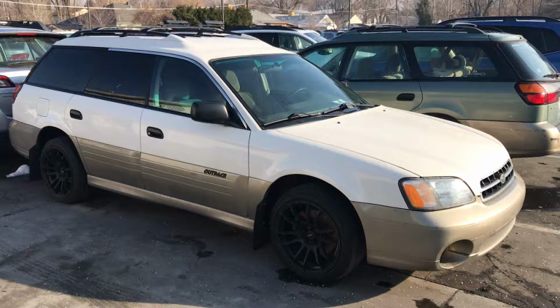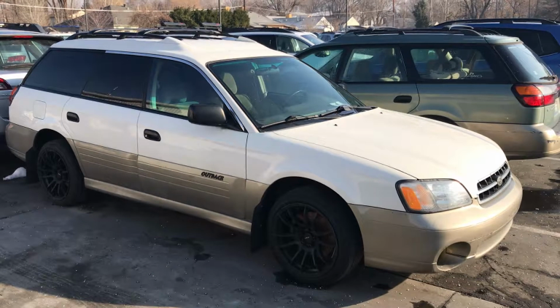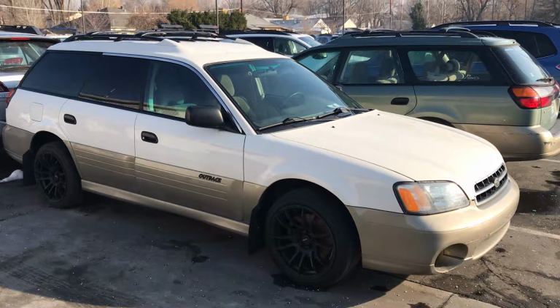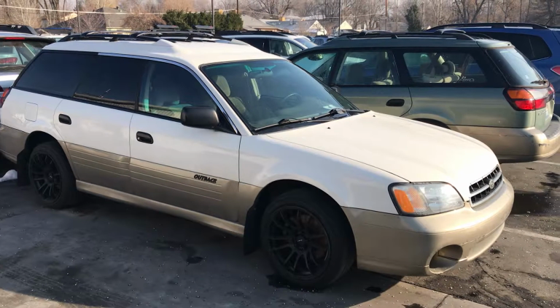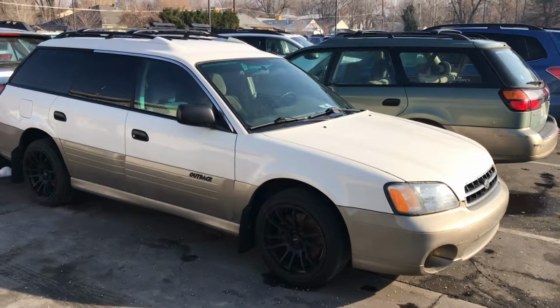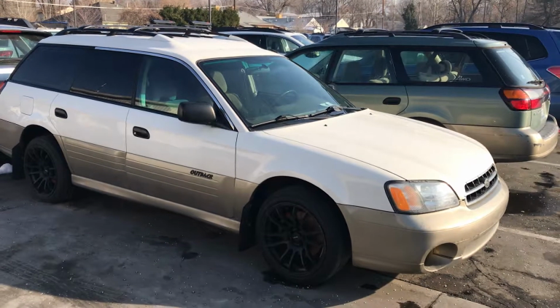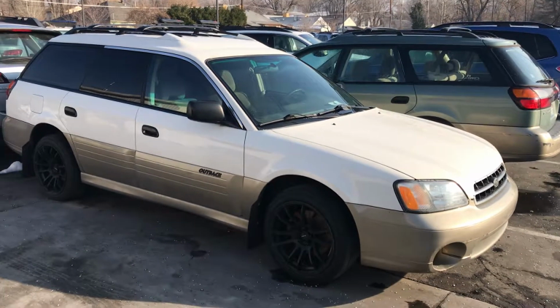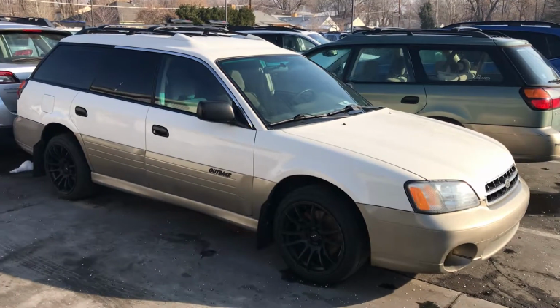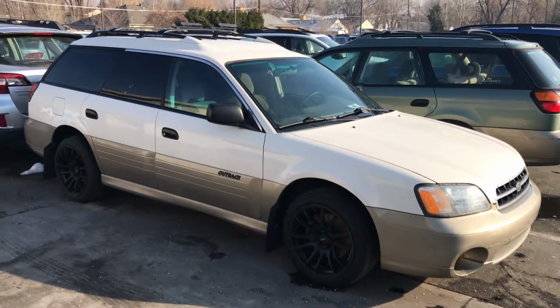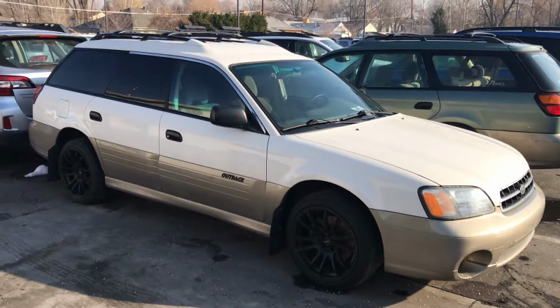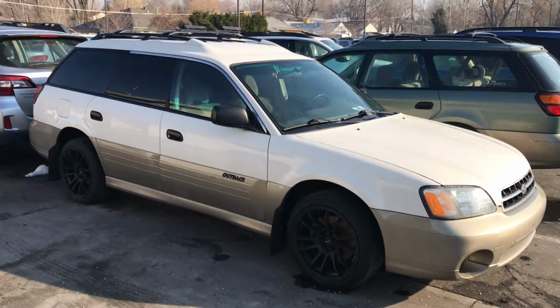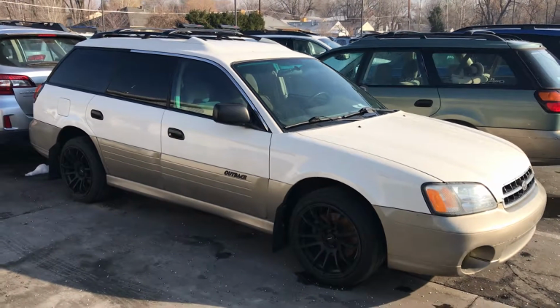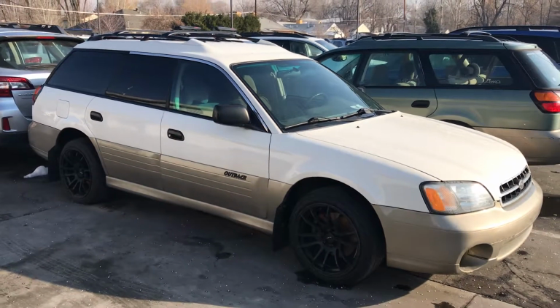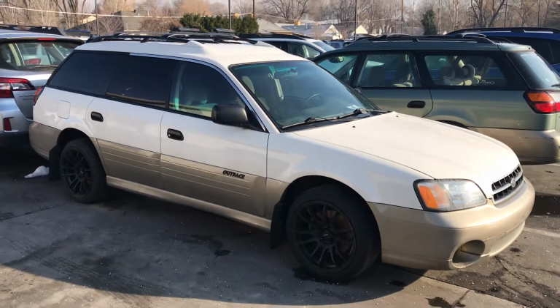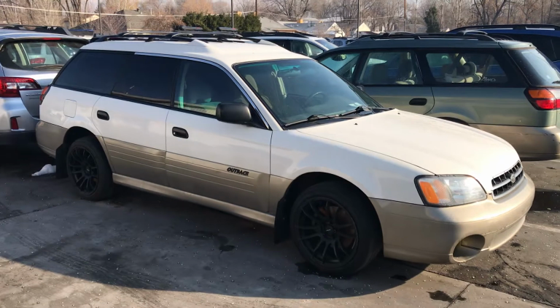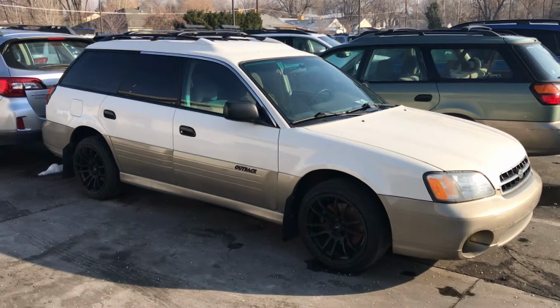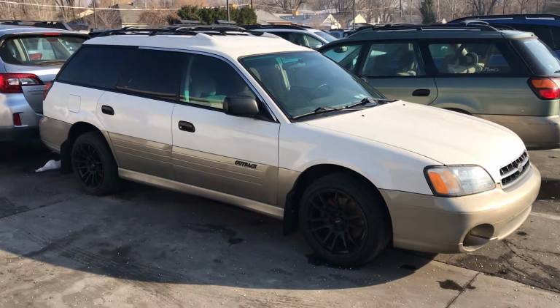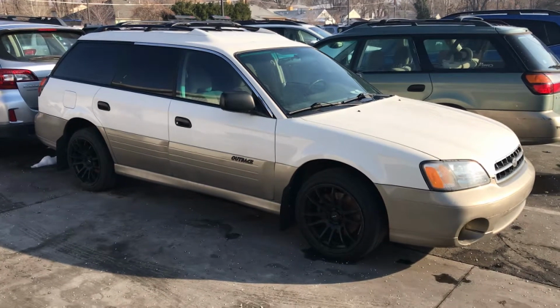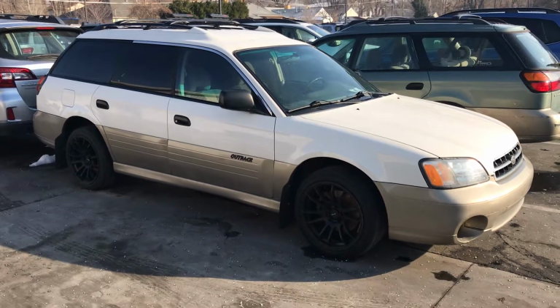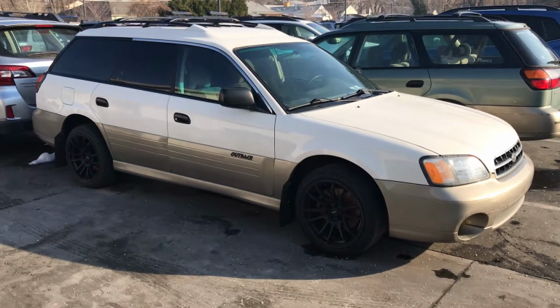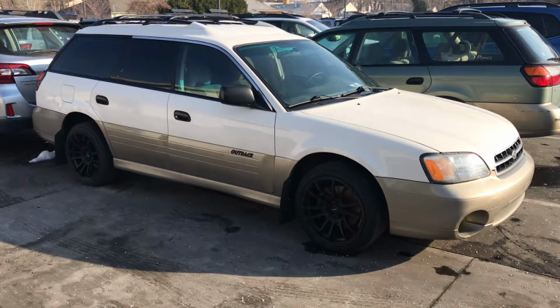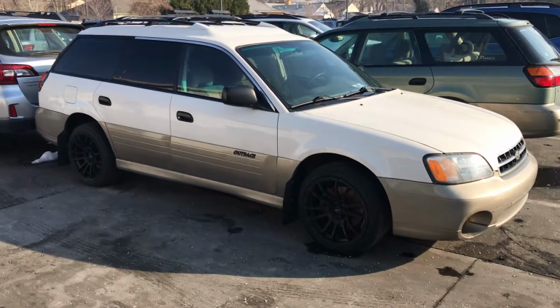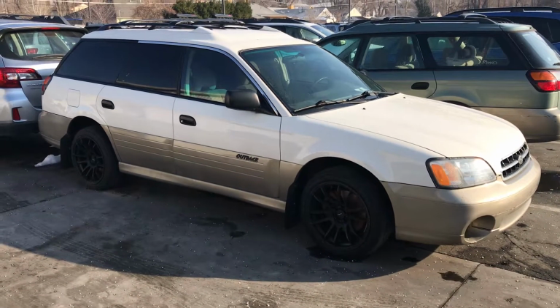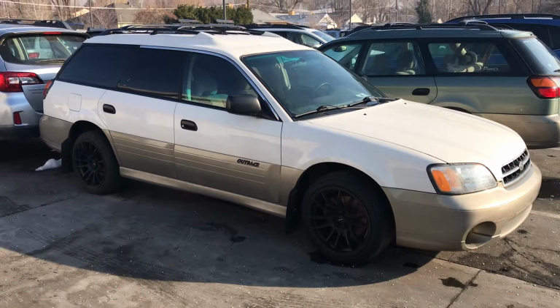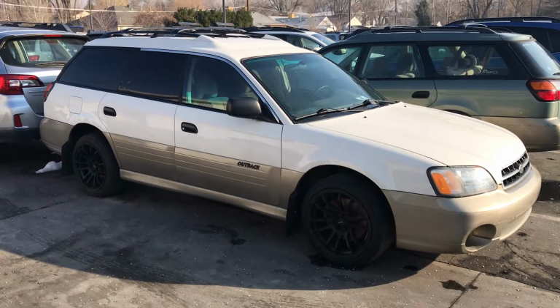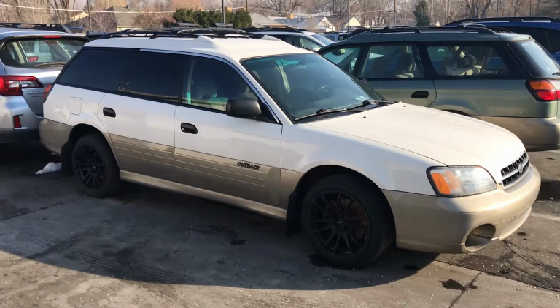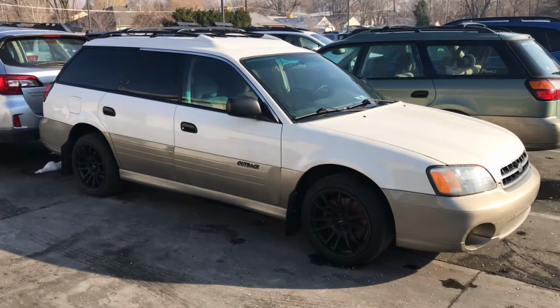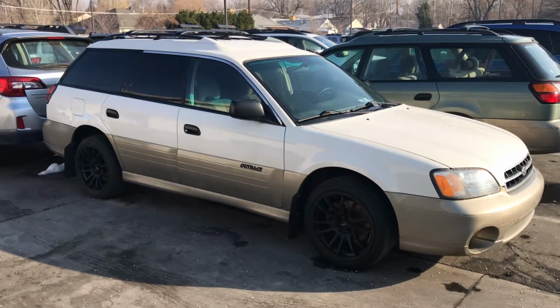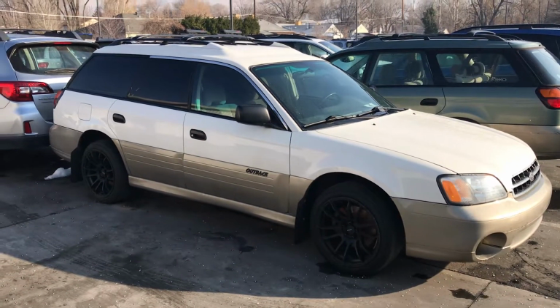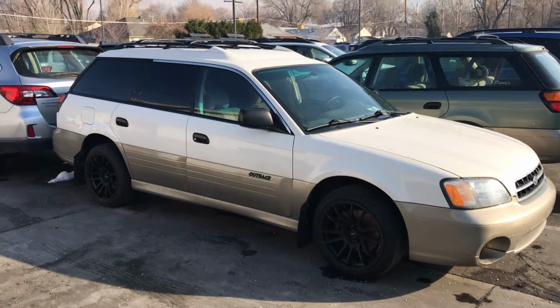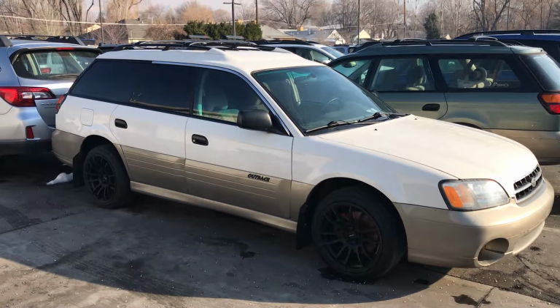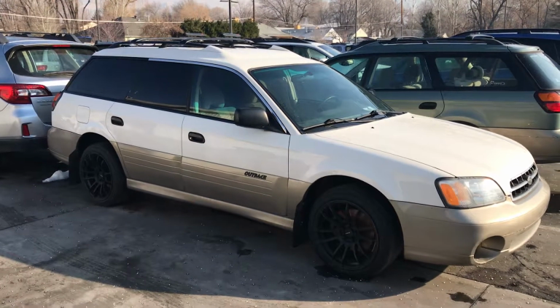Good morning Josh, Pete at Mark Miller Subaru. Just shooting you that custom video I promised to you. Here is the 2001 Outback. I'm sure you read the description — this is truly a mechanic special.